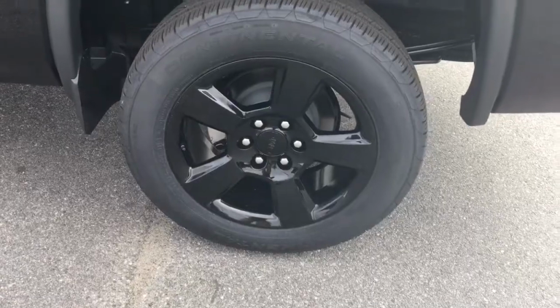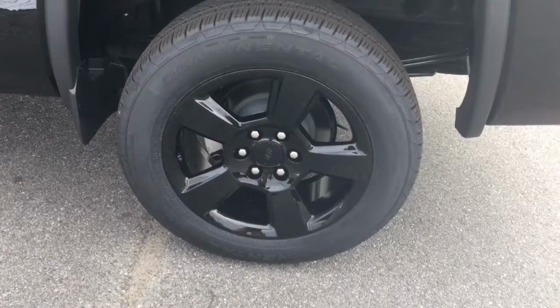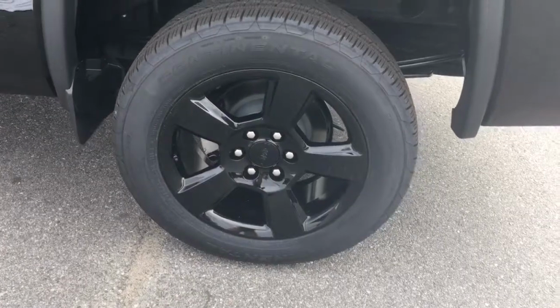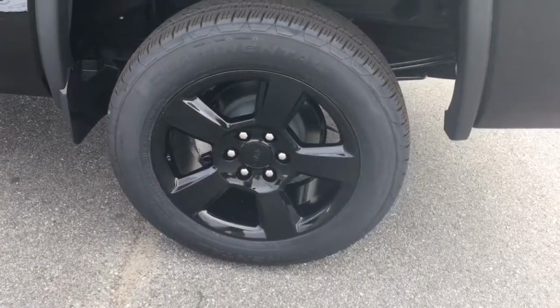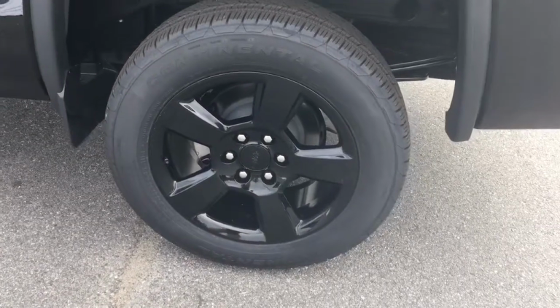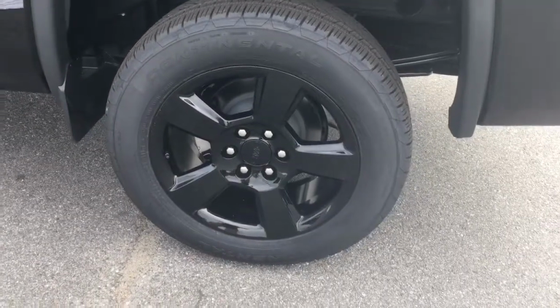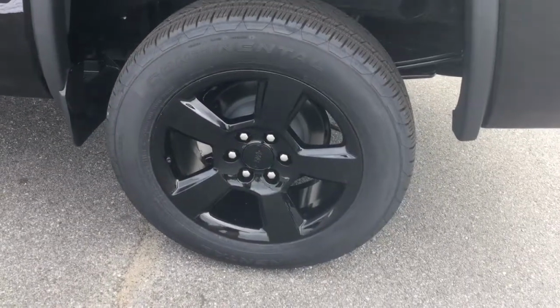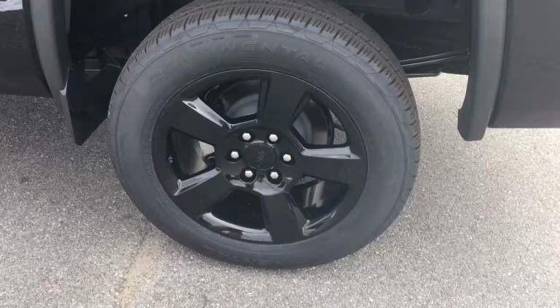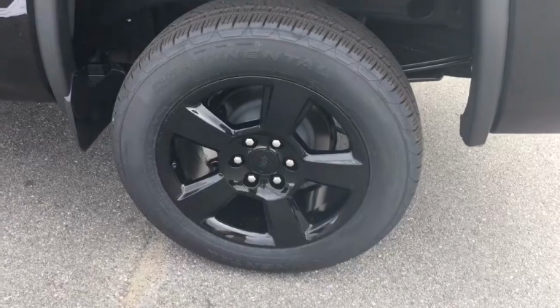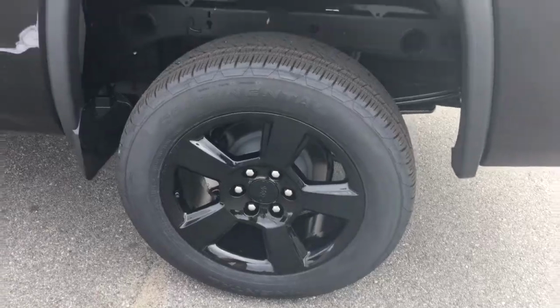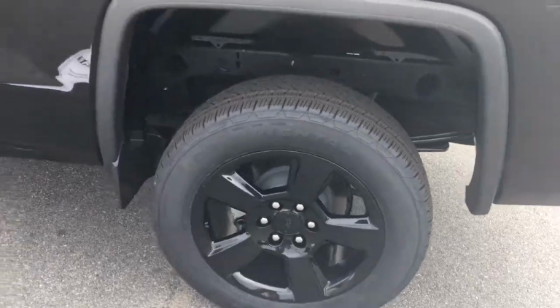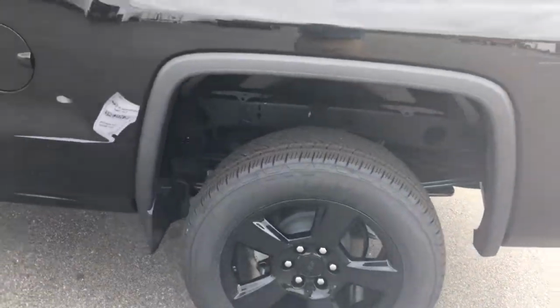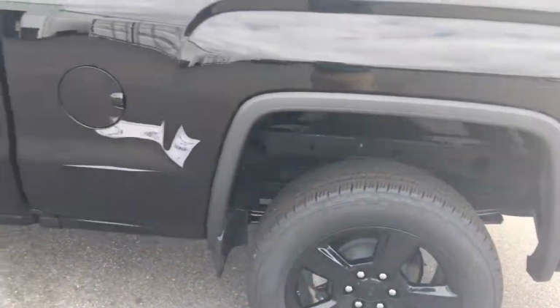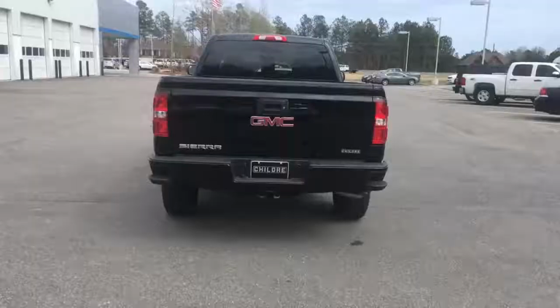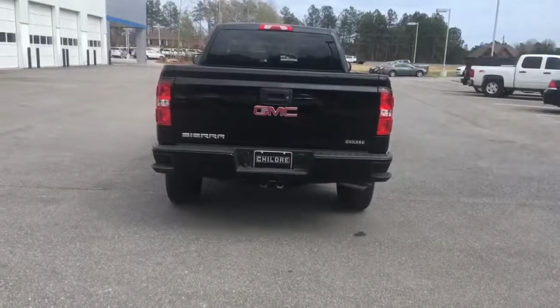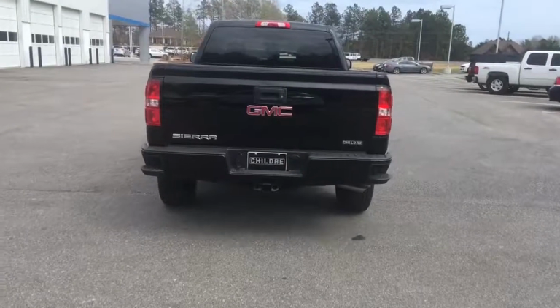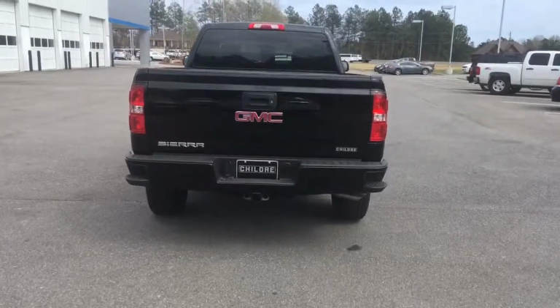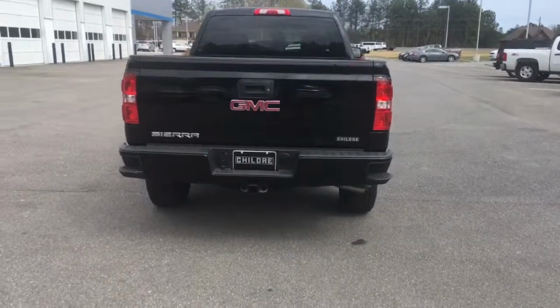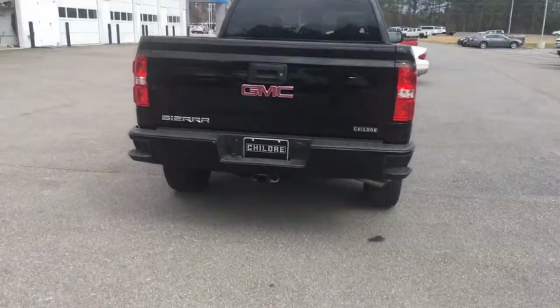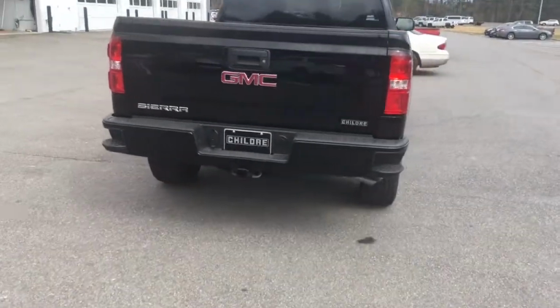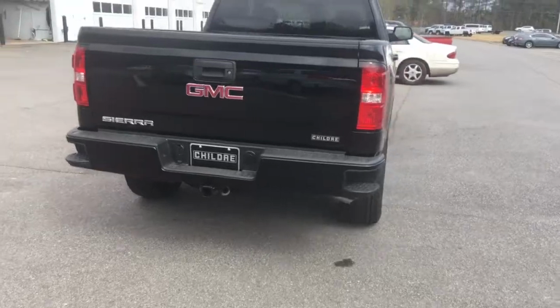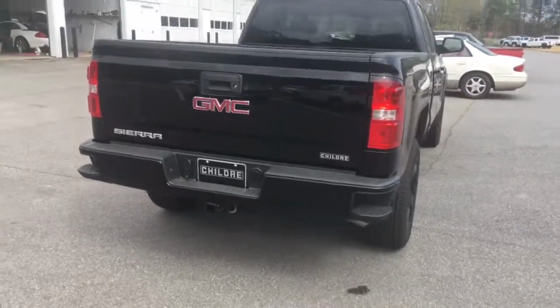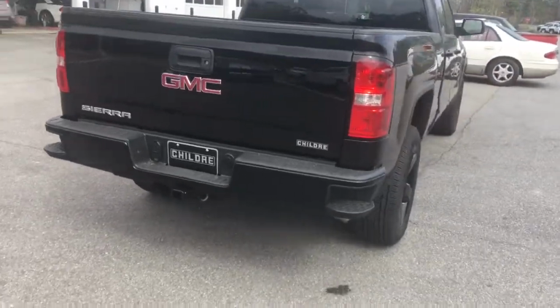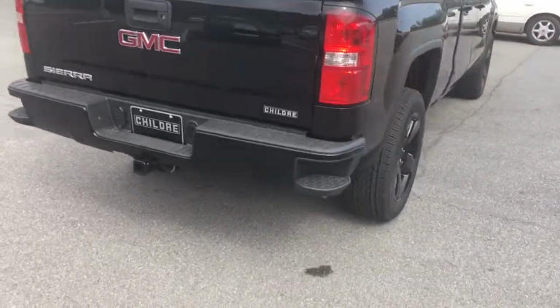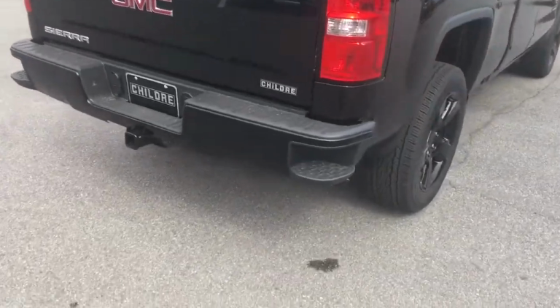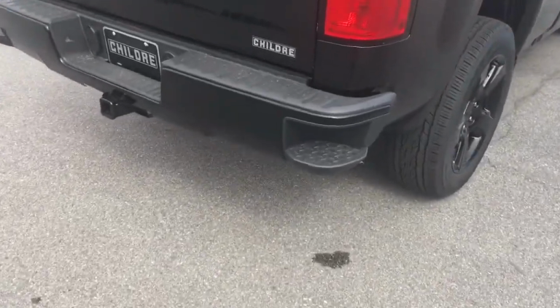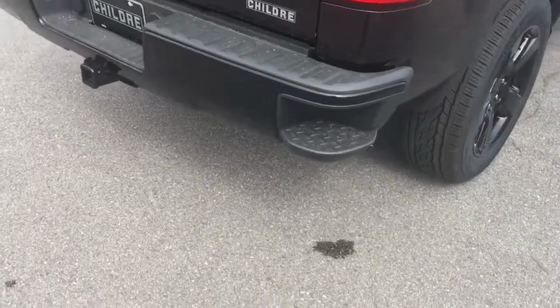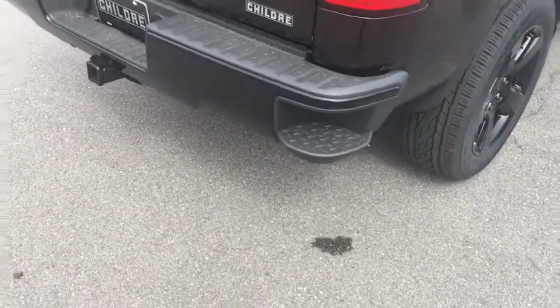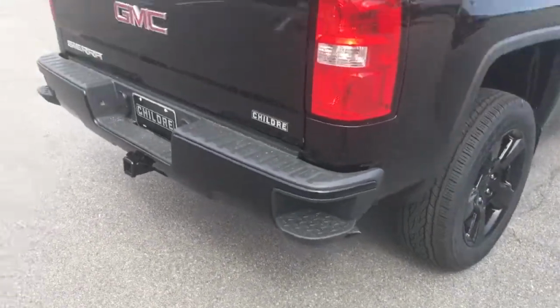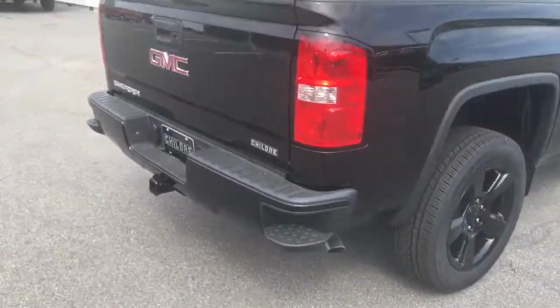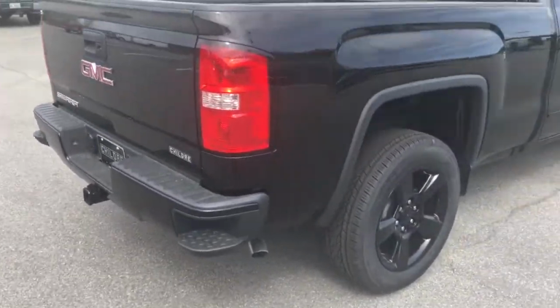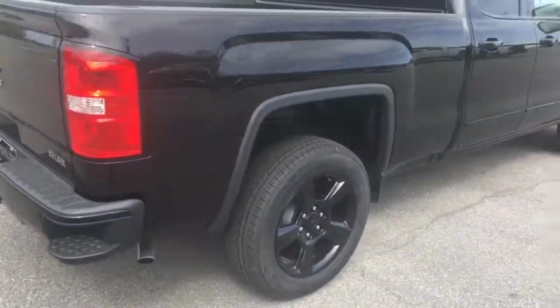20-inch aluminum polished wheels. This truck is very nice all the way around, with nice steps in the bumper to help you in and out of the back of the truck.